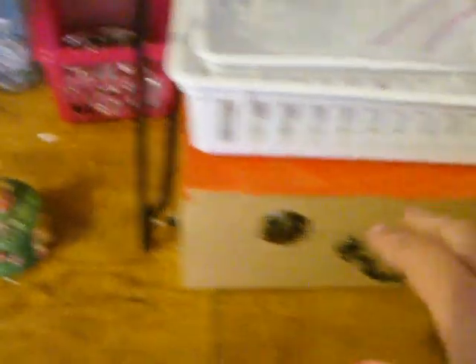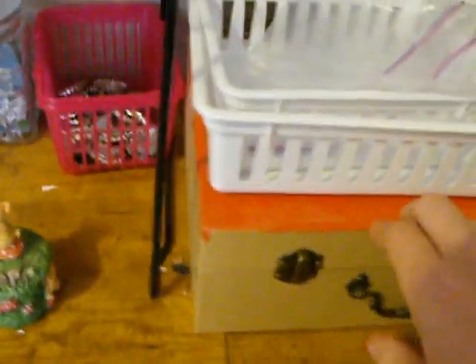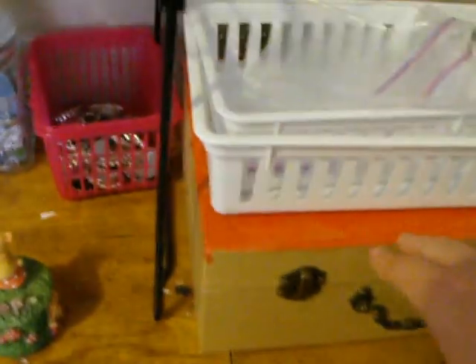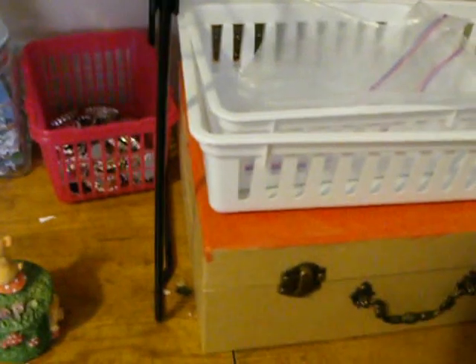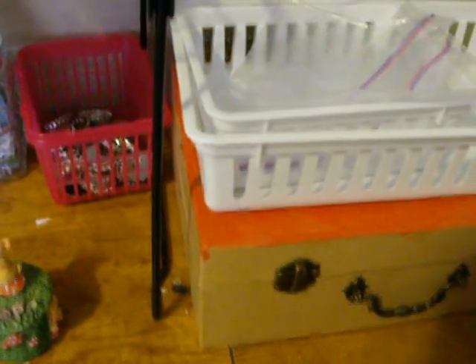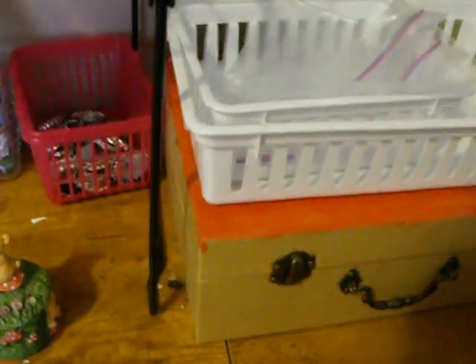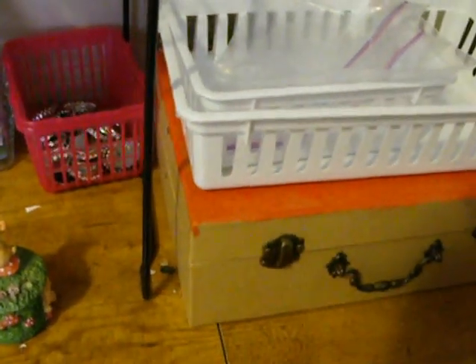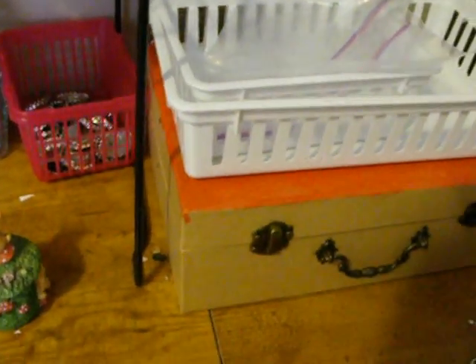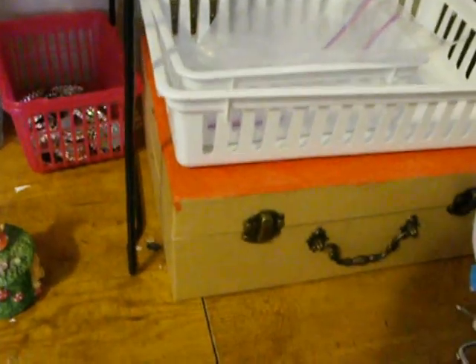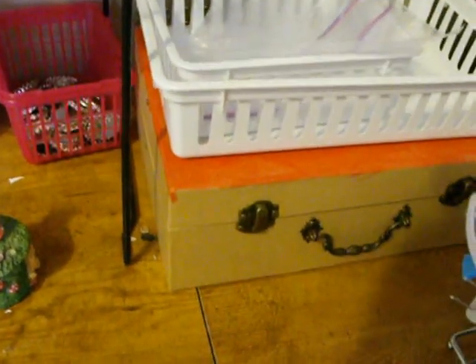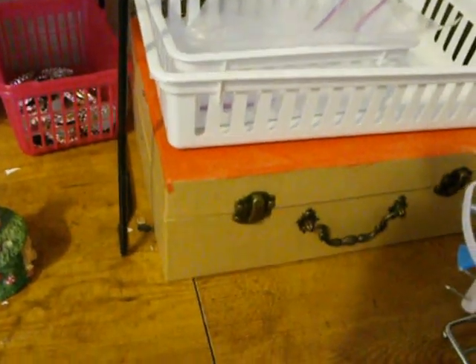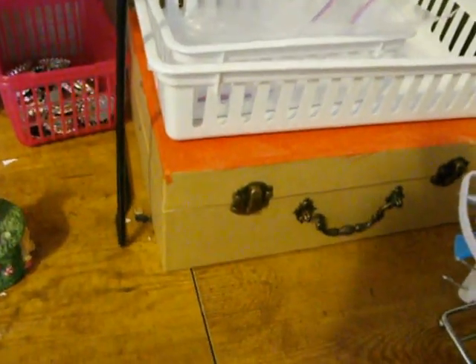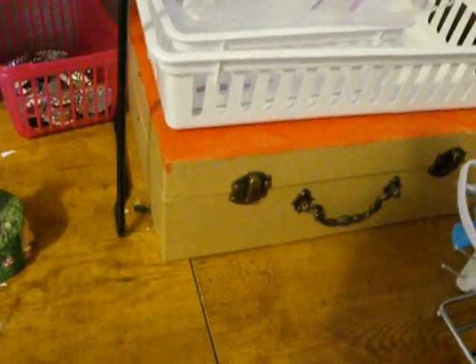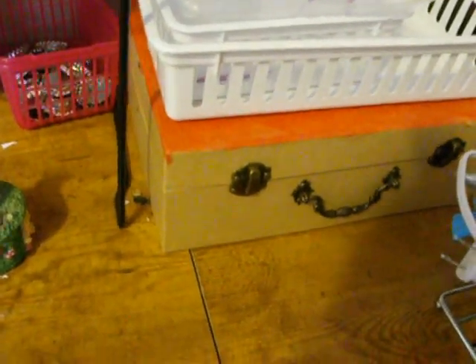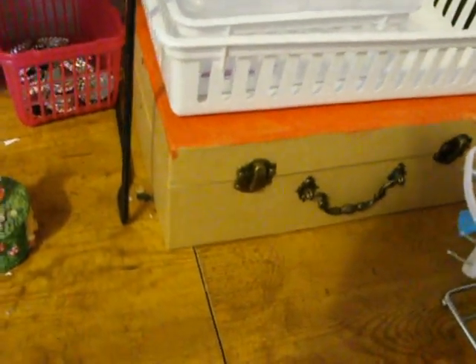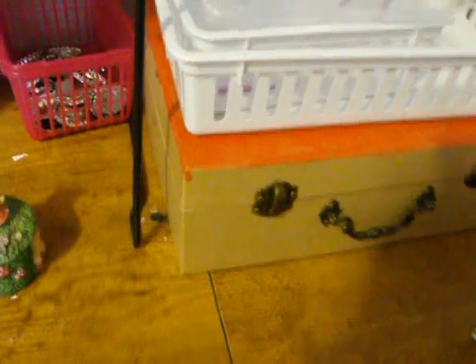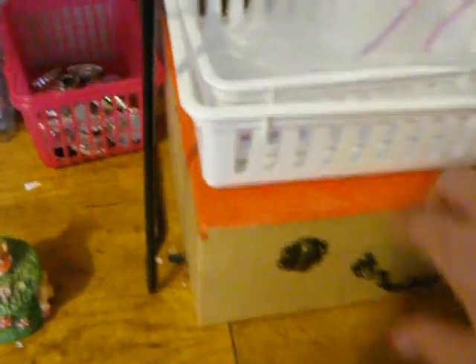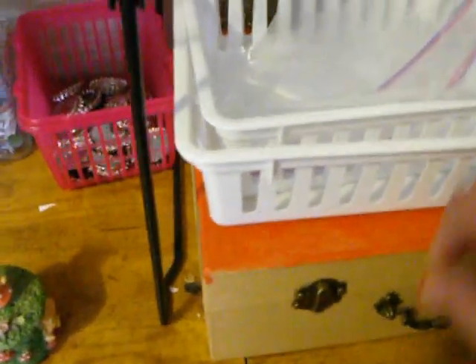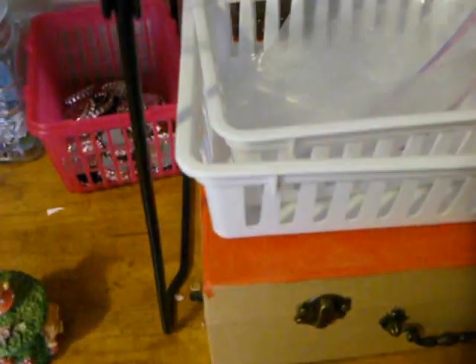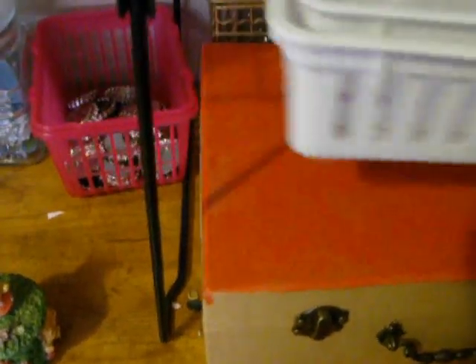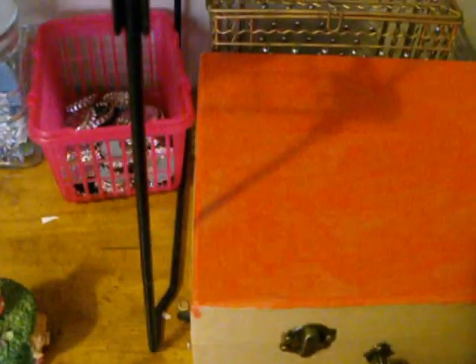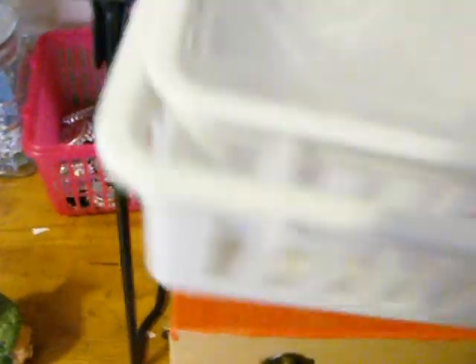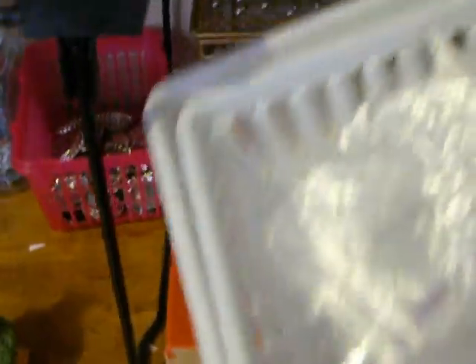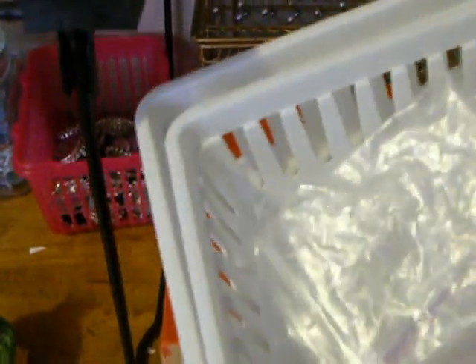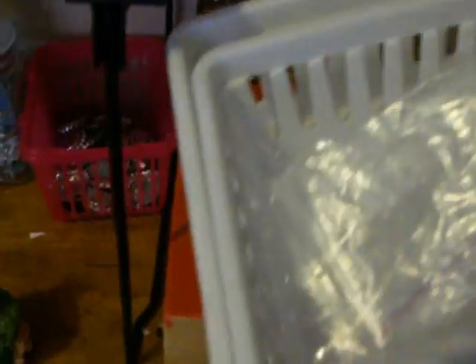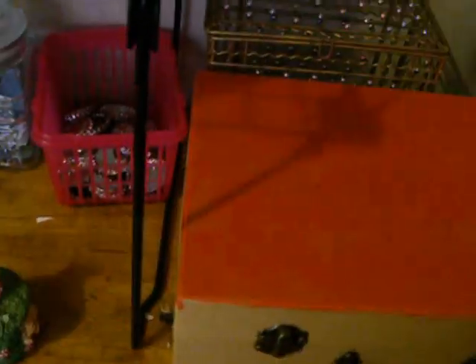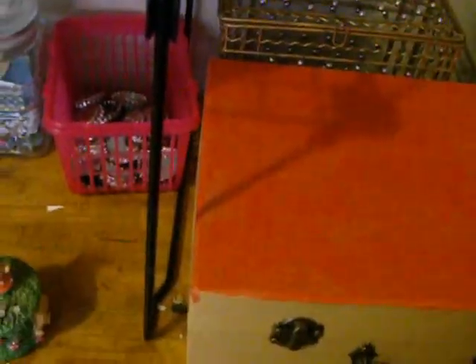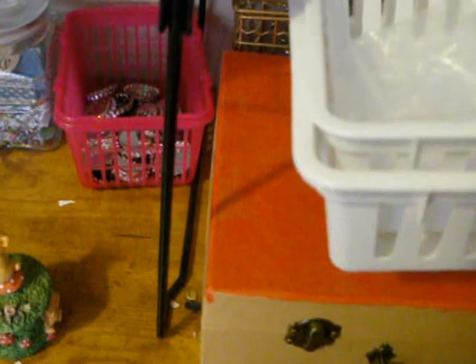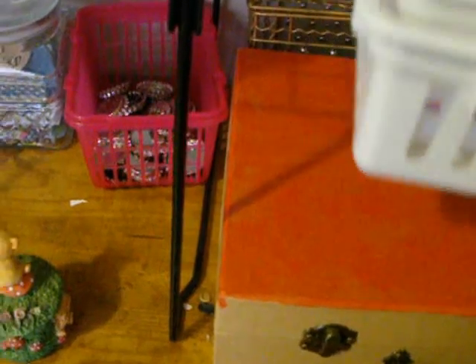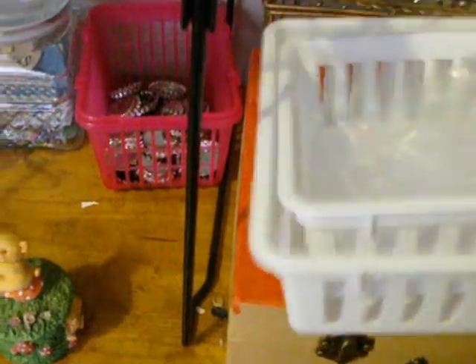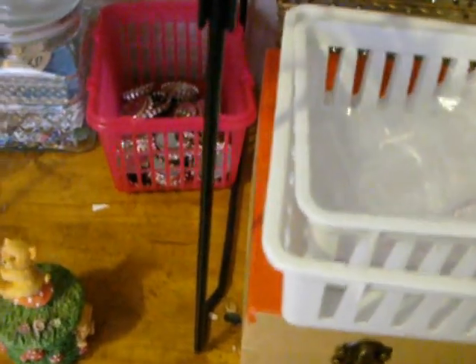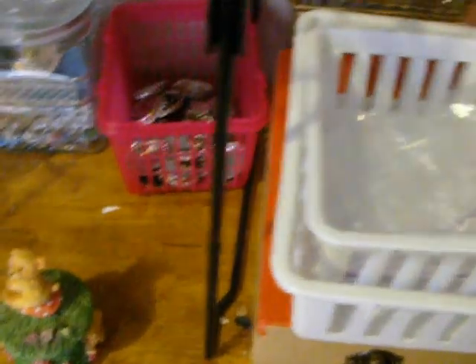This is a box that I started to work on and then just kind of put aside. At some point I'm going to embellish it, but I just haven't really gotten around to it. And these are just some extra little containers to store stuff in.